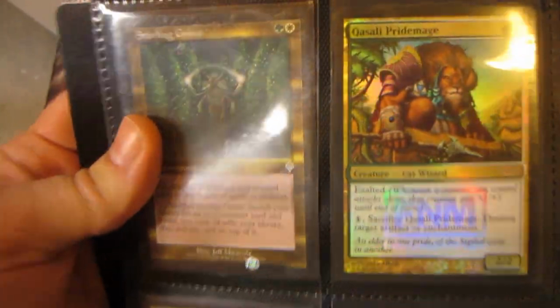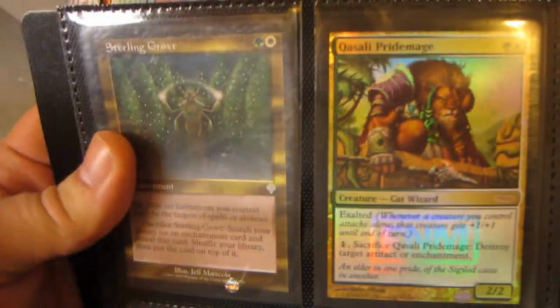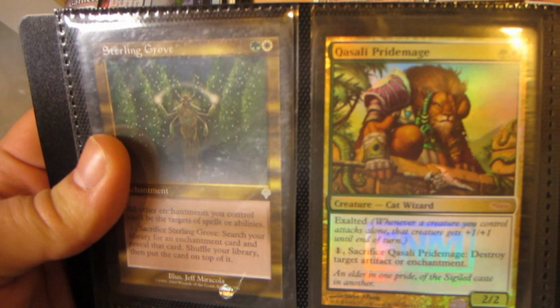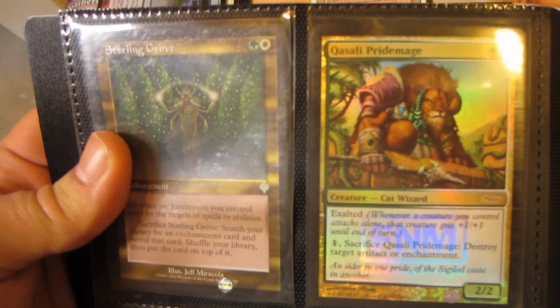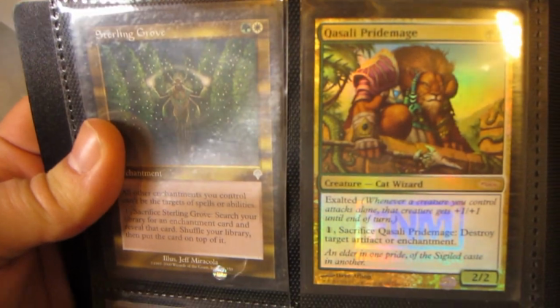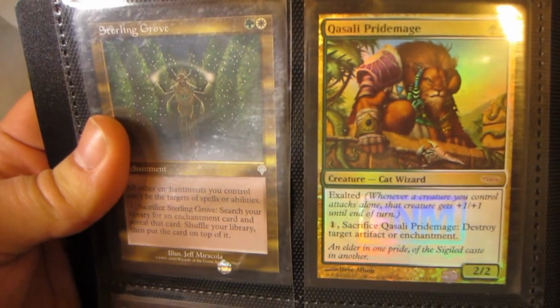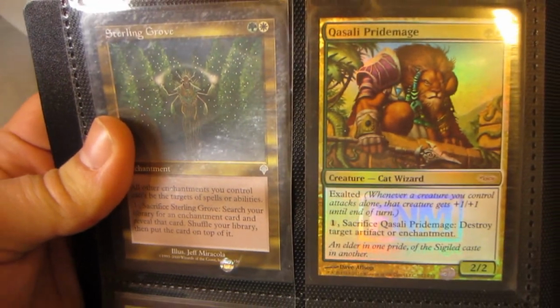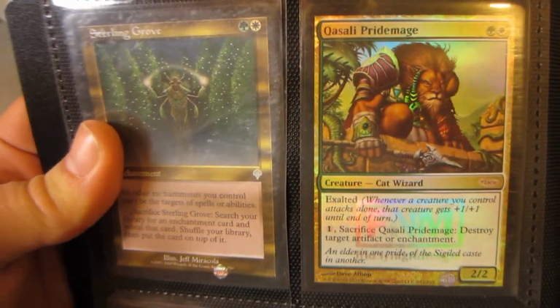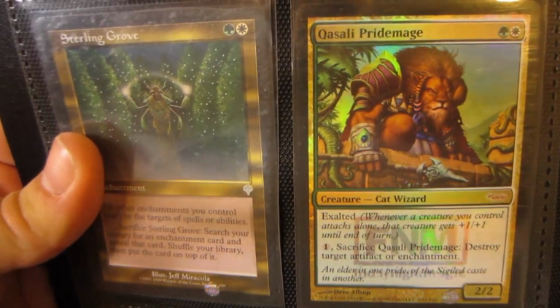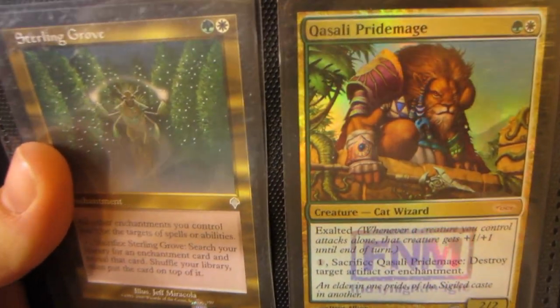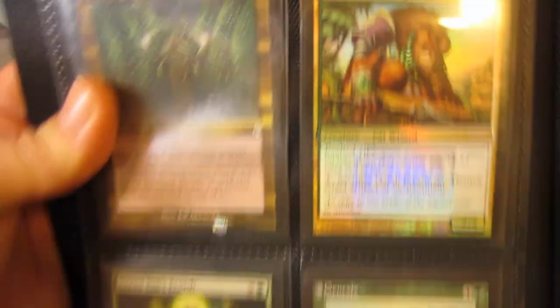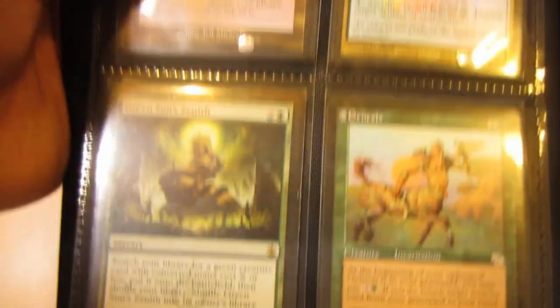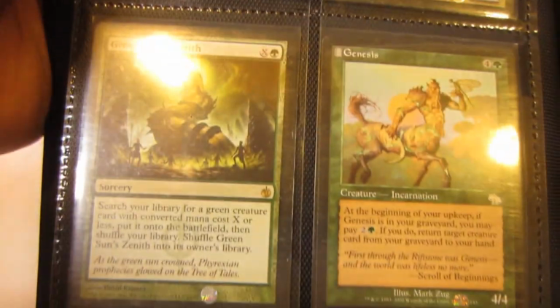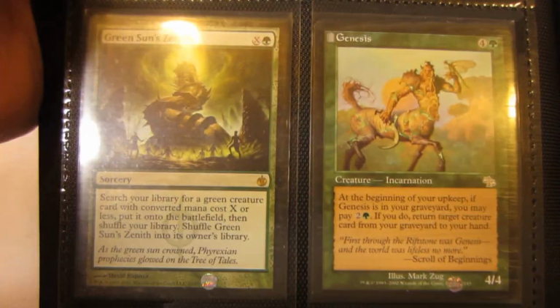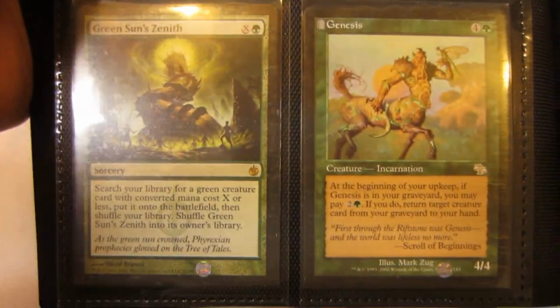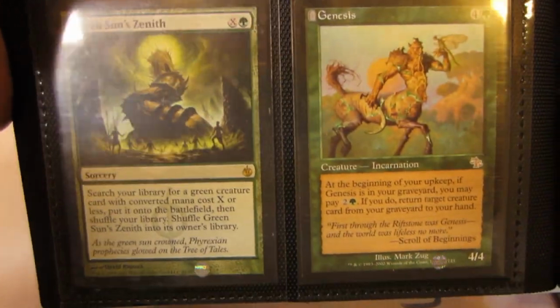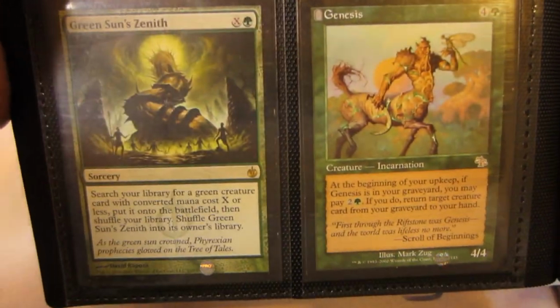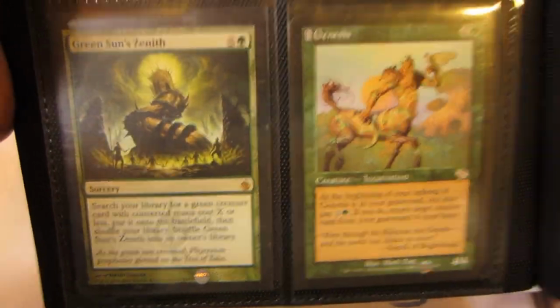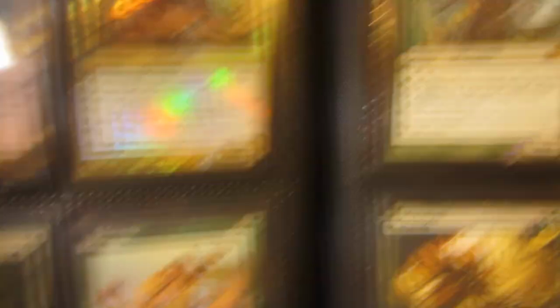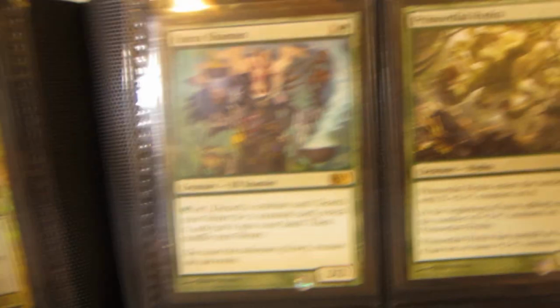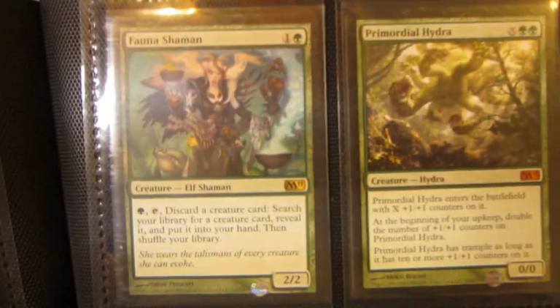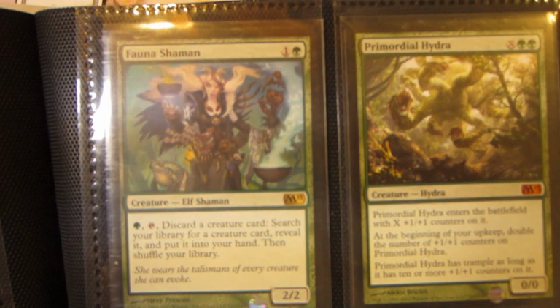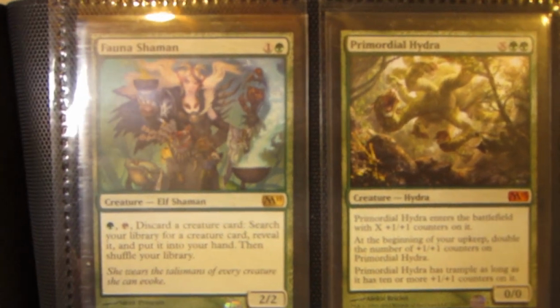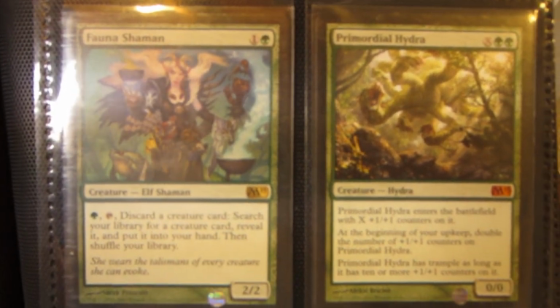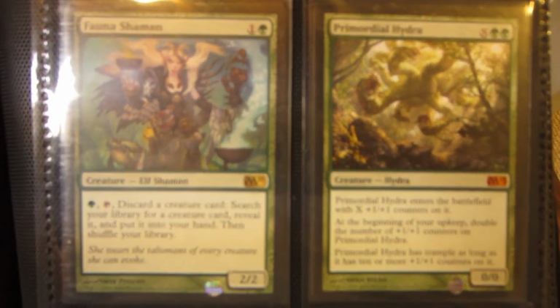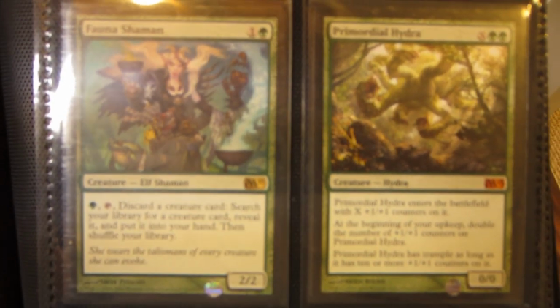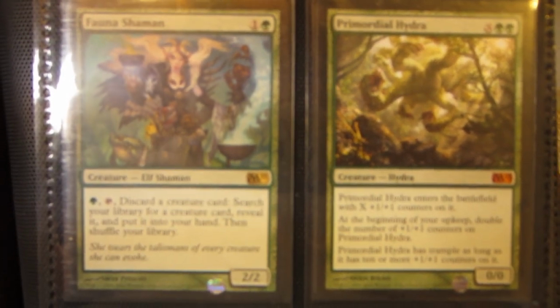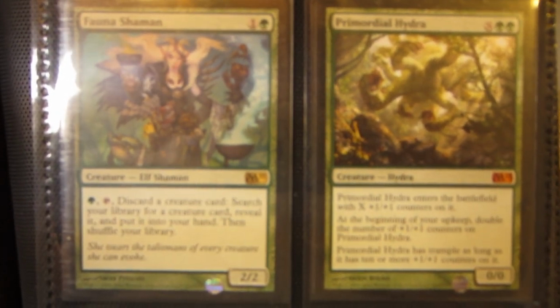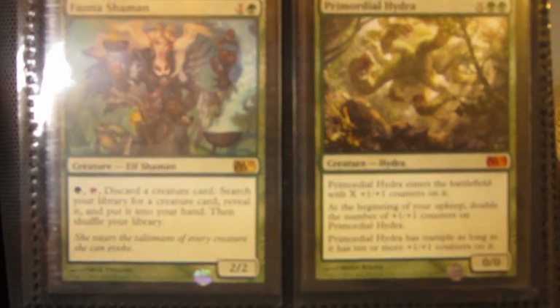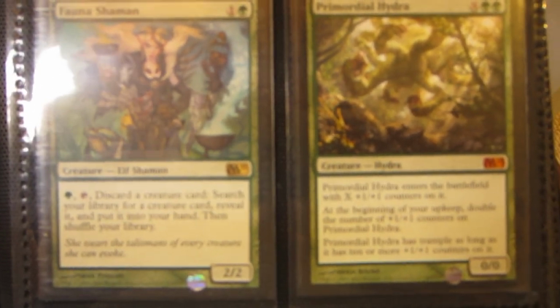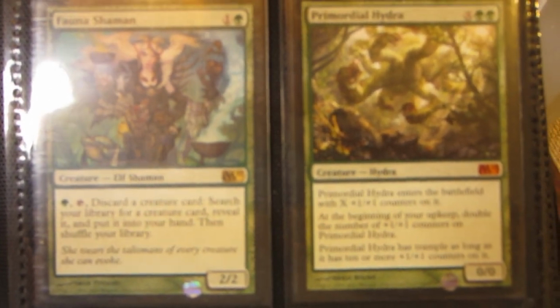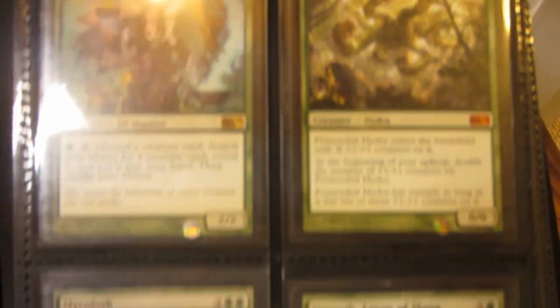Sterling Grove, Kazali Pride Mage, Foil FNM, Green Sun's Zenith and Genesis, Fauna Shaman, and Primordial Hydra from M13.